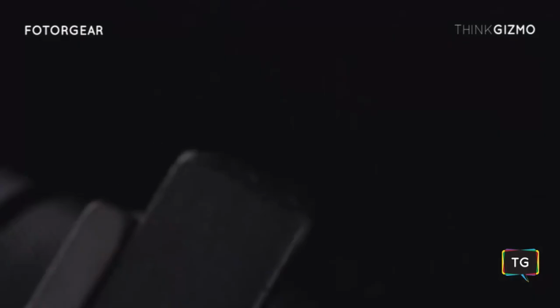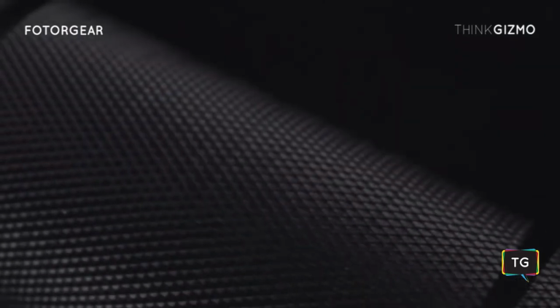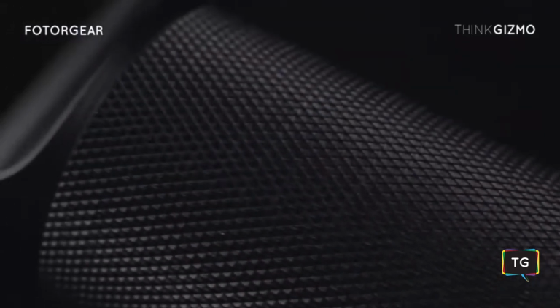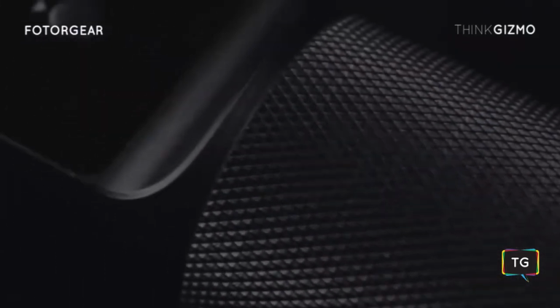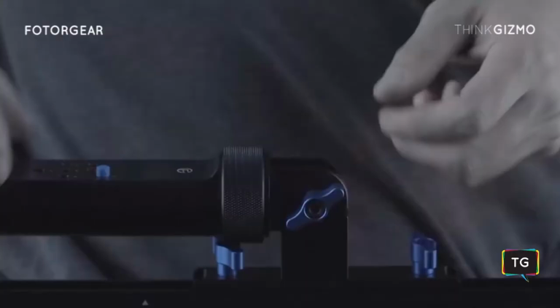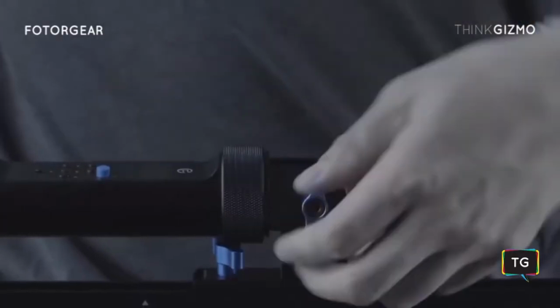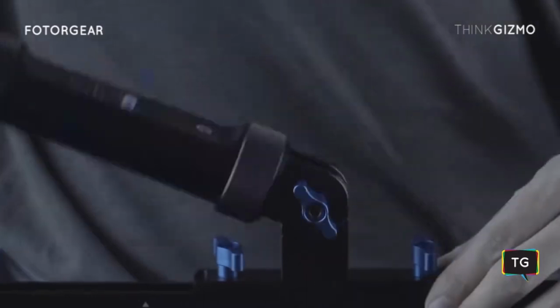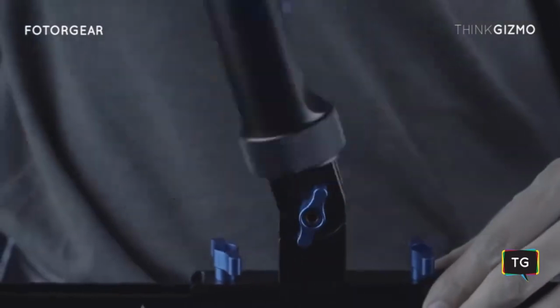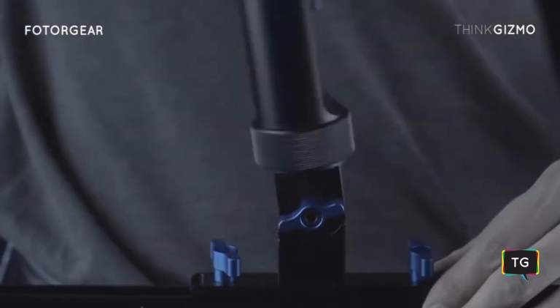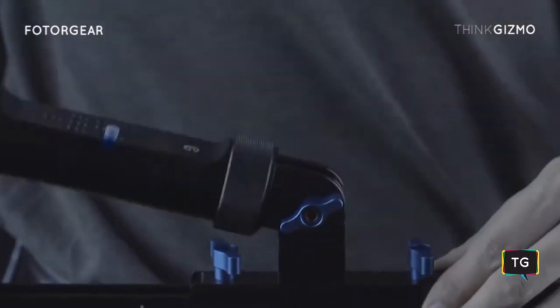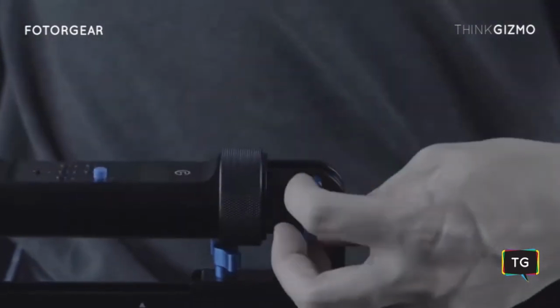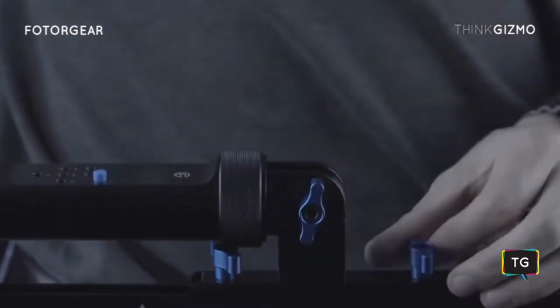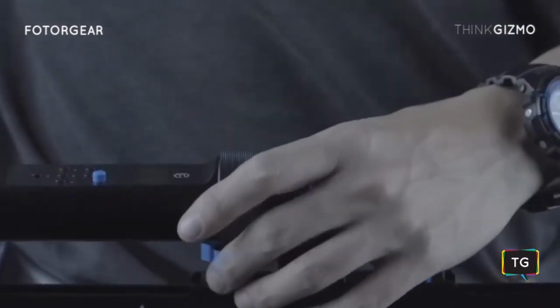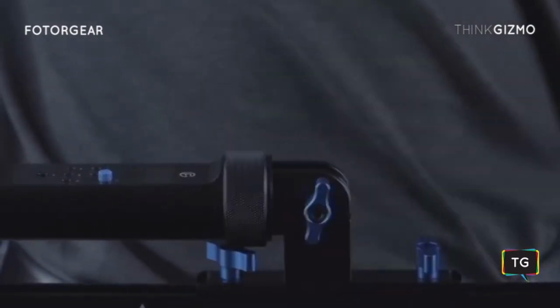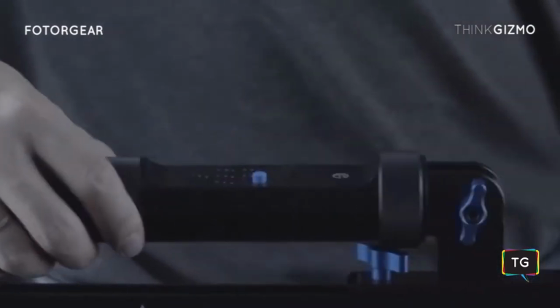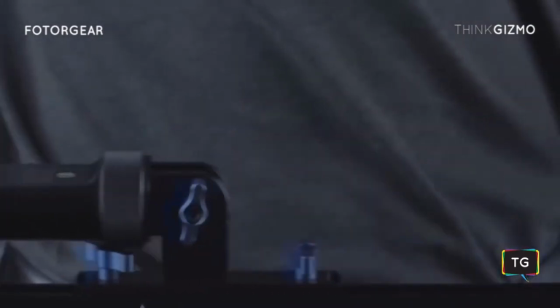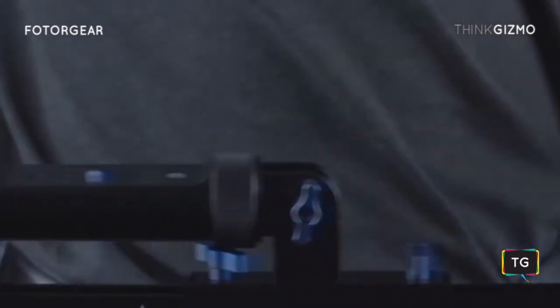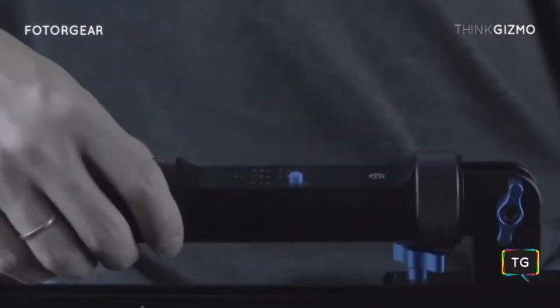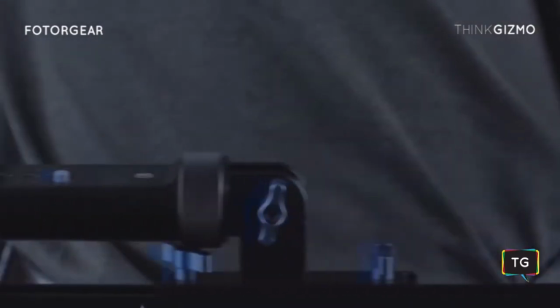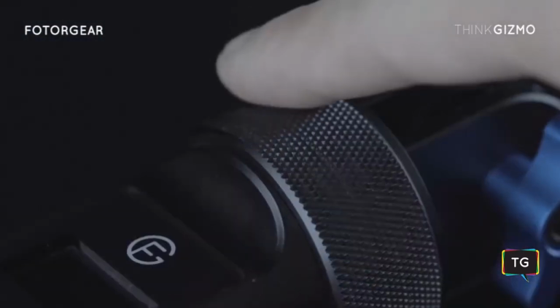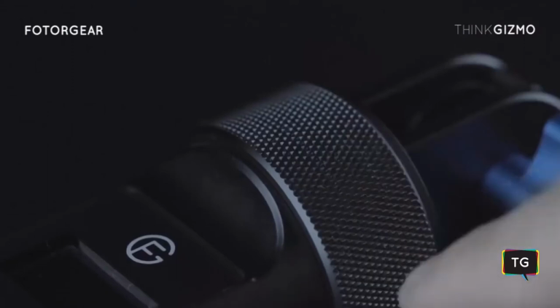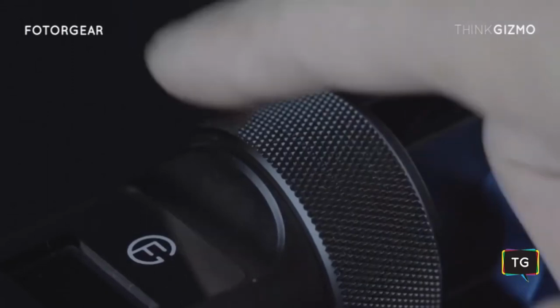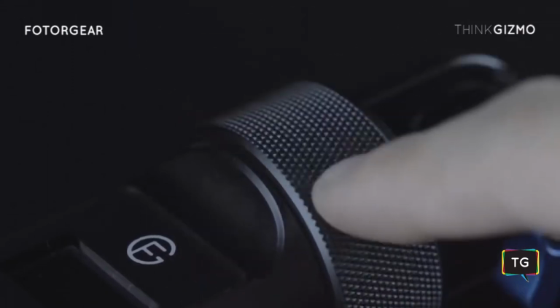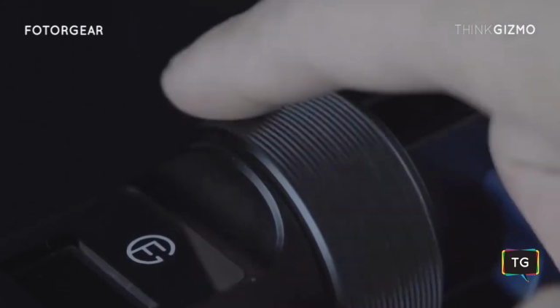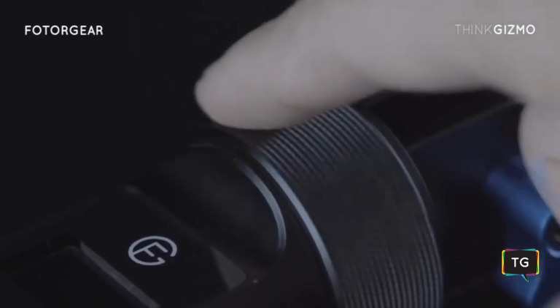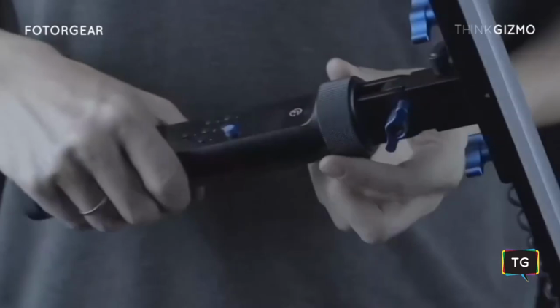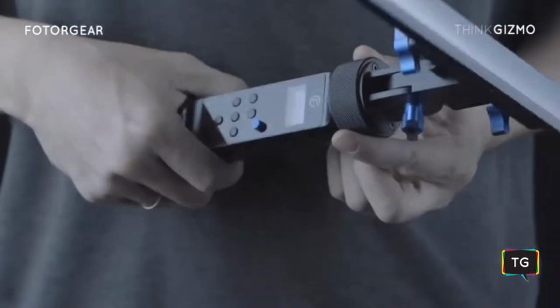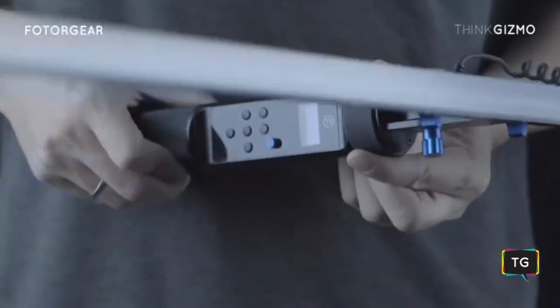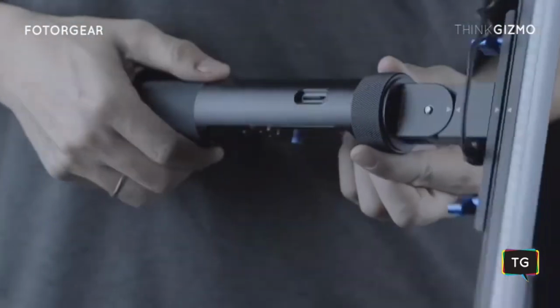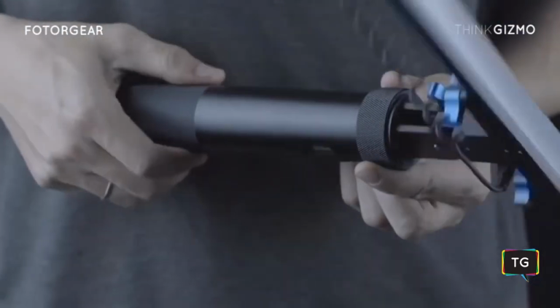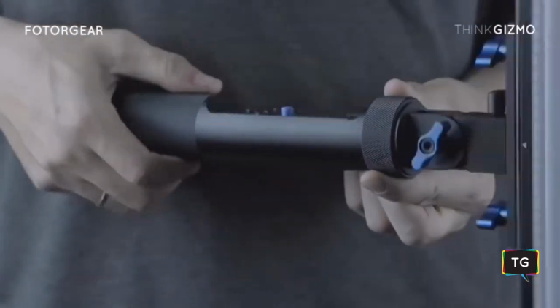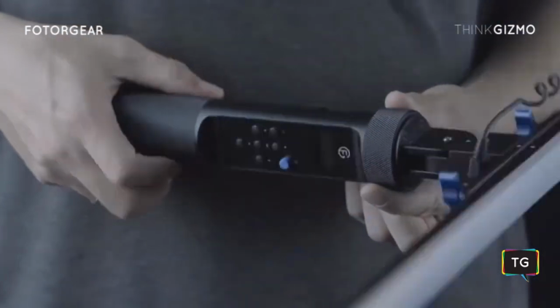Featuring a titanium body and adjustable tighteners, you can easily adjust MagiLite to your liking. With the bearing rotator, you can spin it effortlessly and create incredible photos.